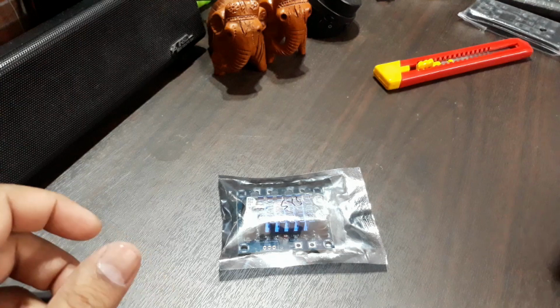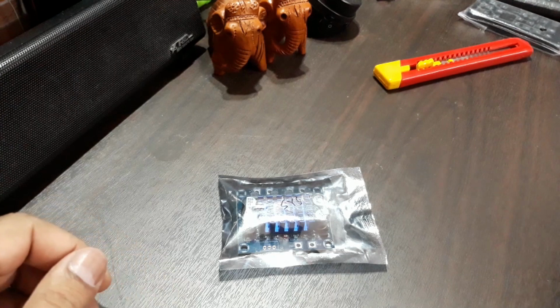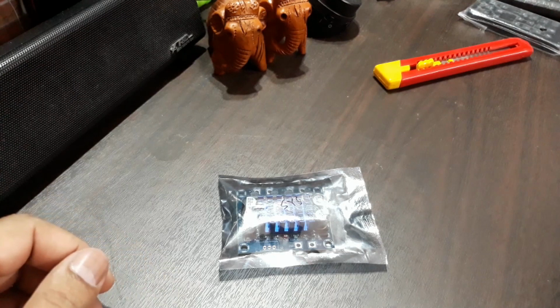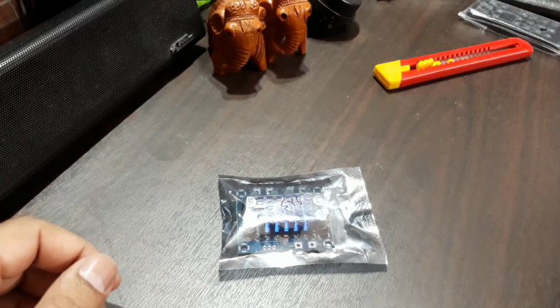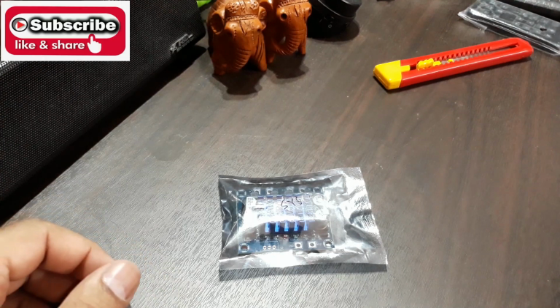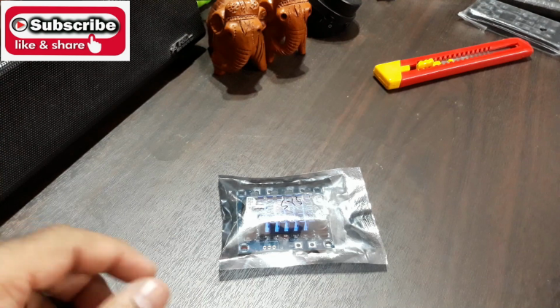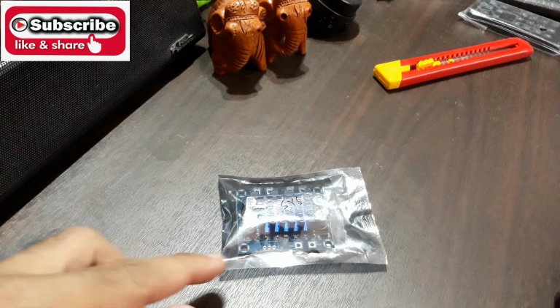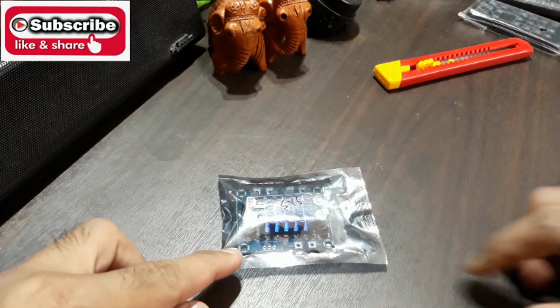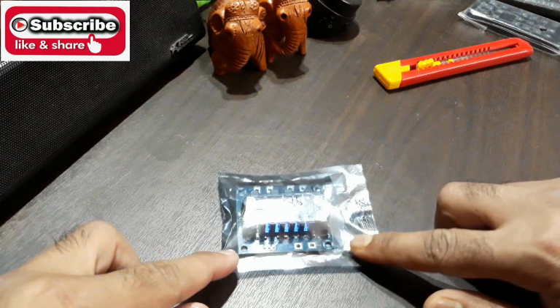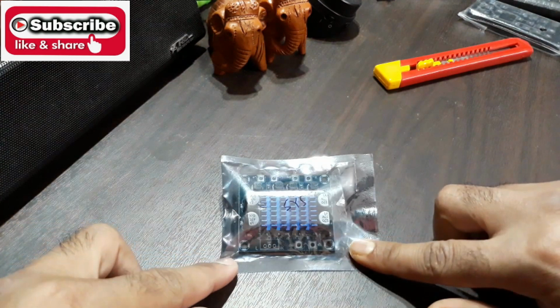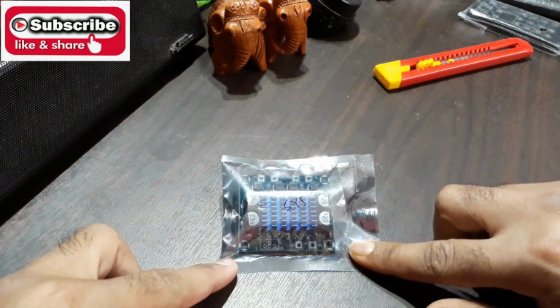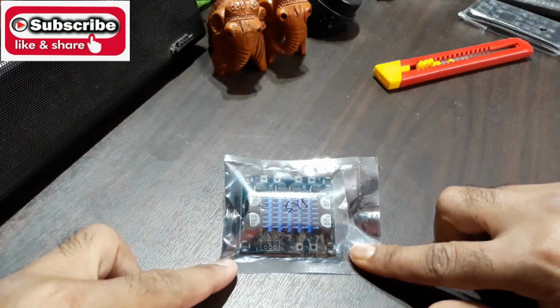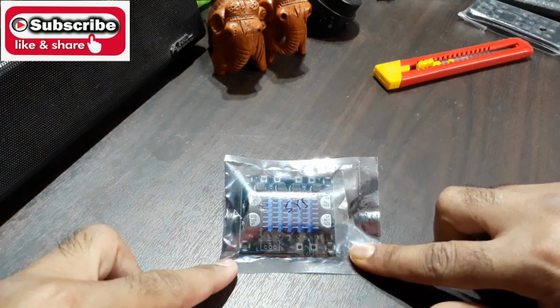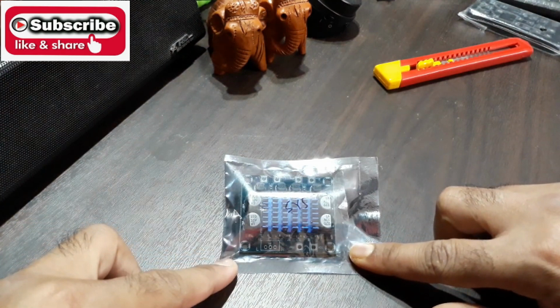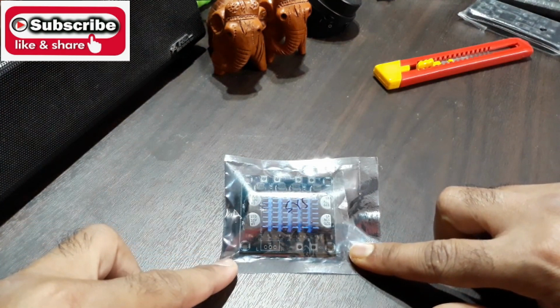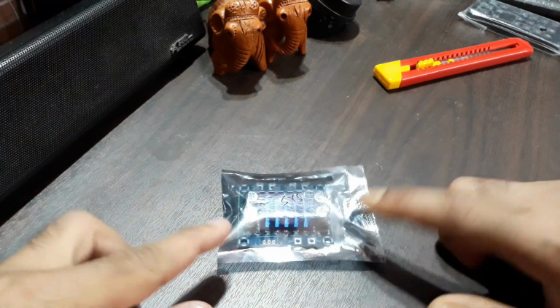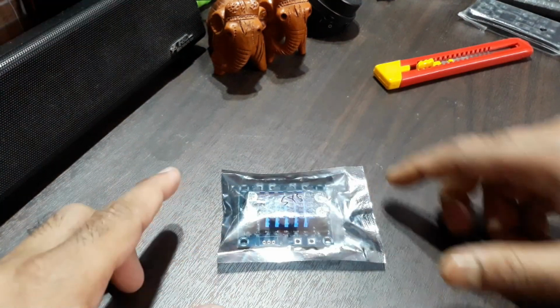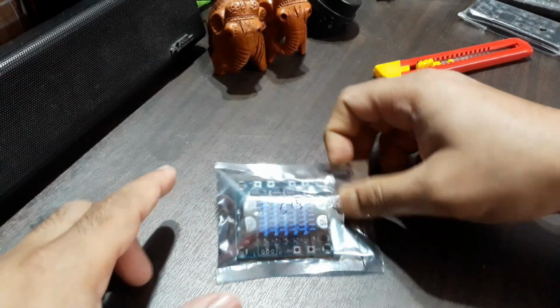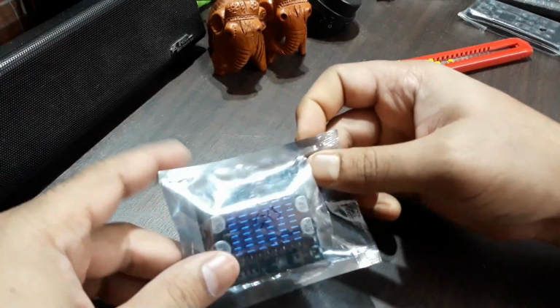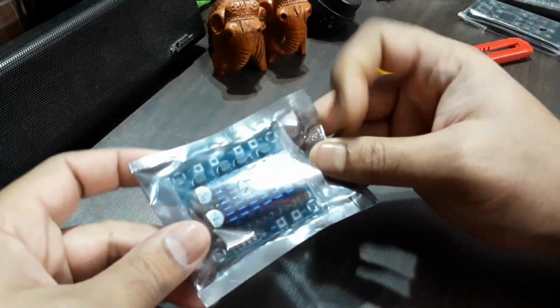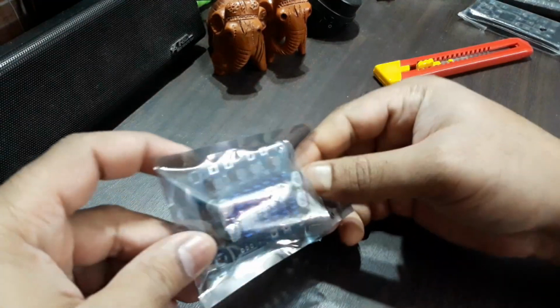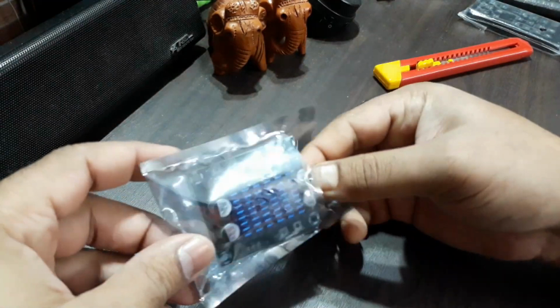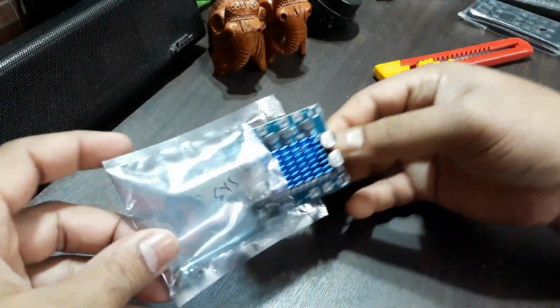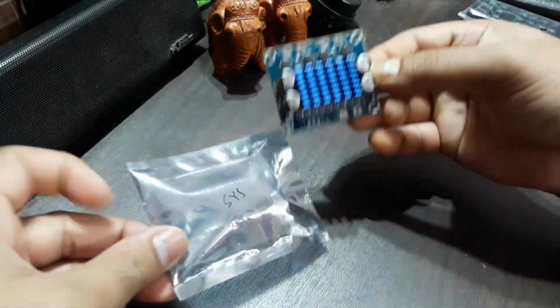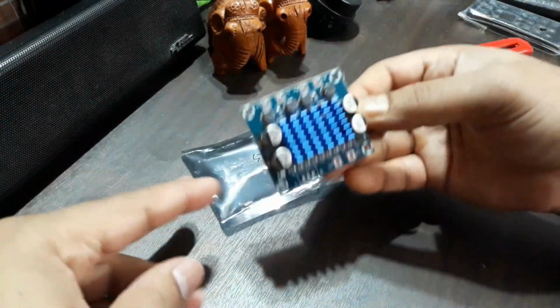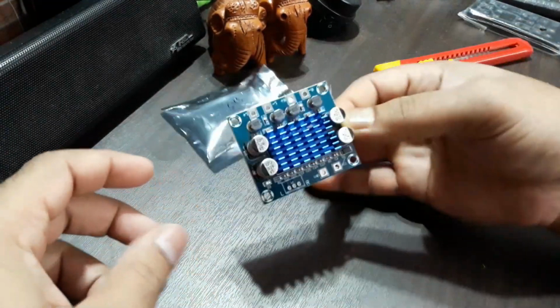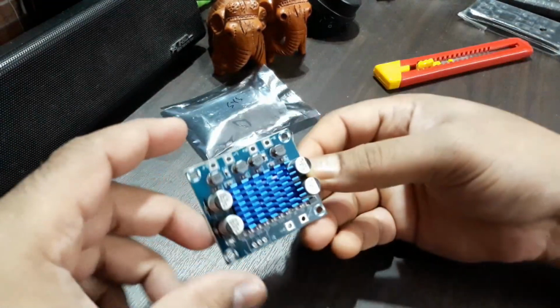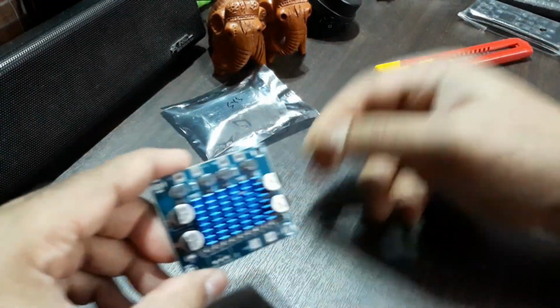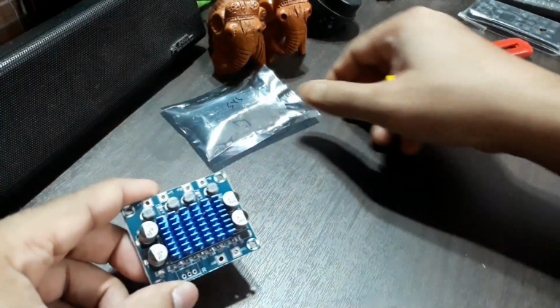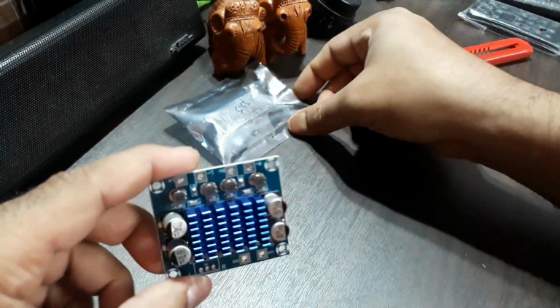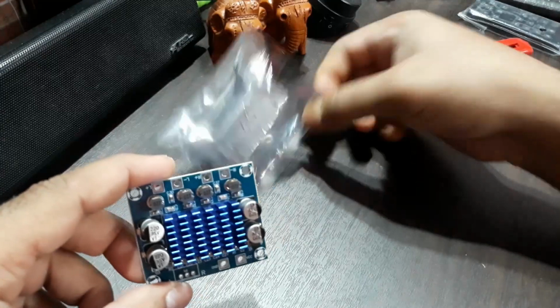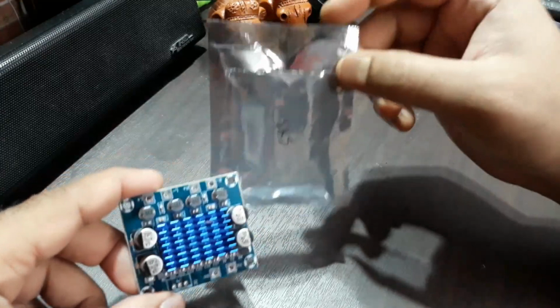What is up YouTube, welcome back again, it's Abadi Technobar. In this video I'm gonna unpack and check this class D amplifier. The packet is already open so let's take it out.